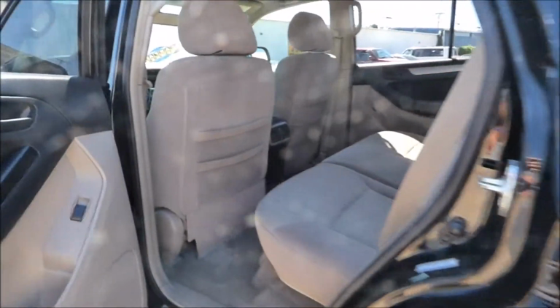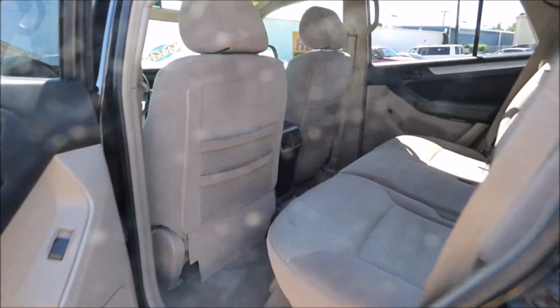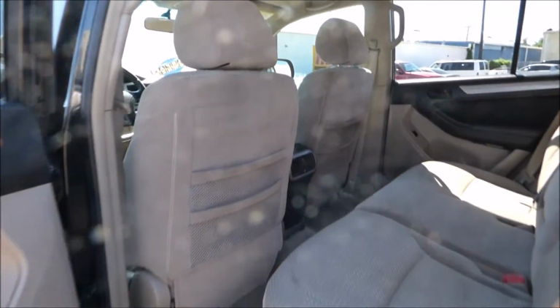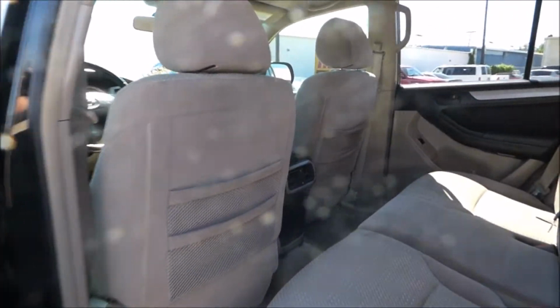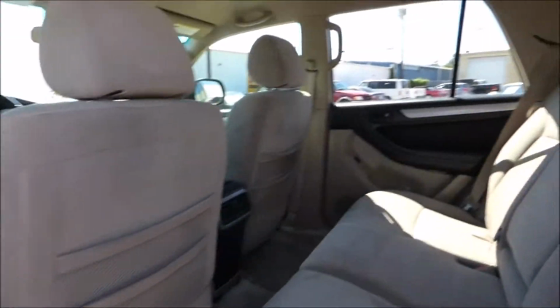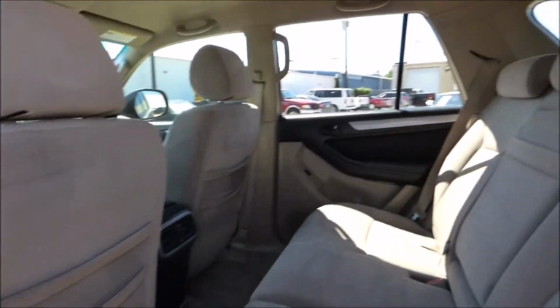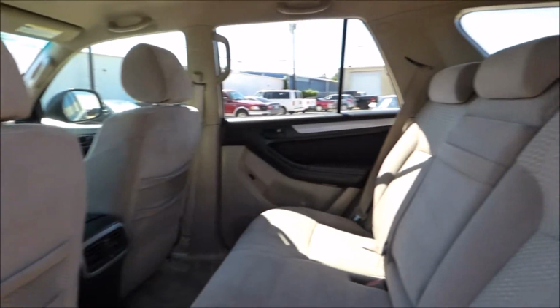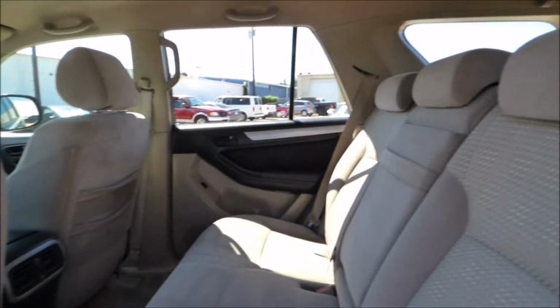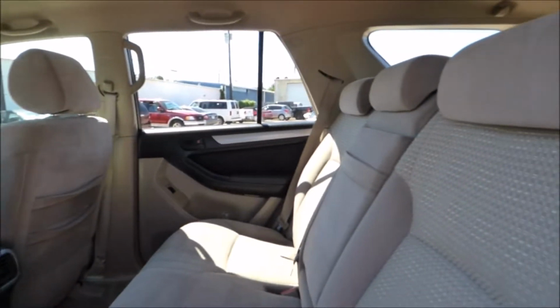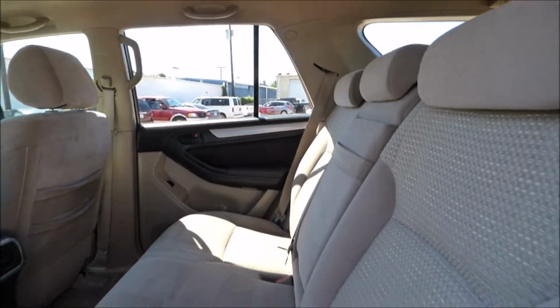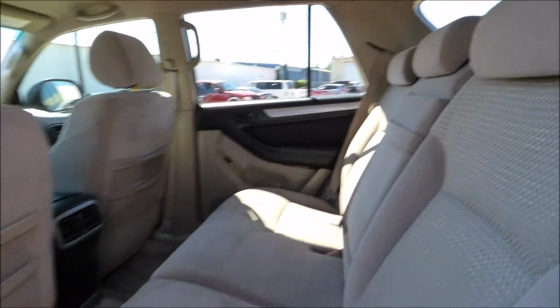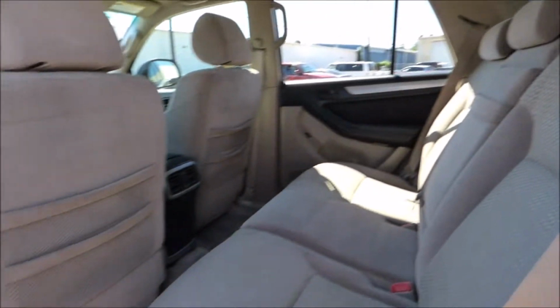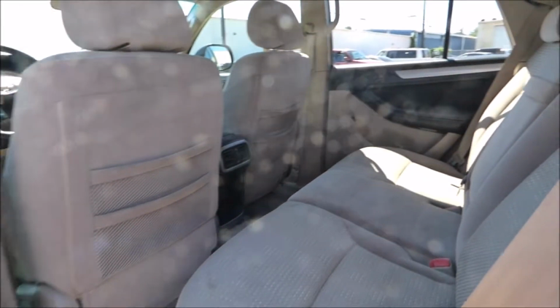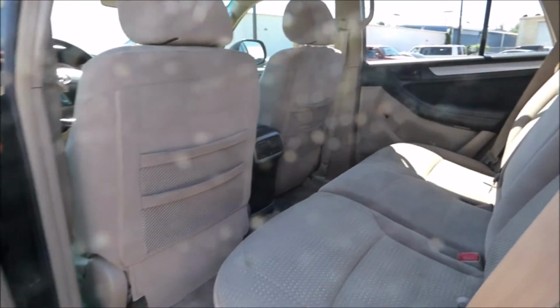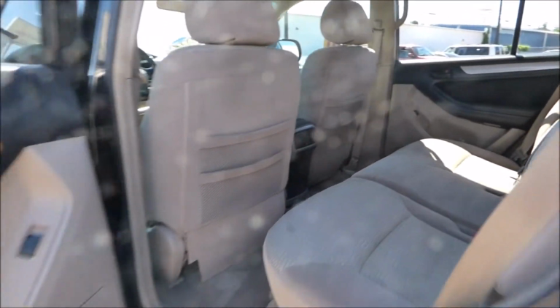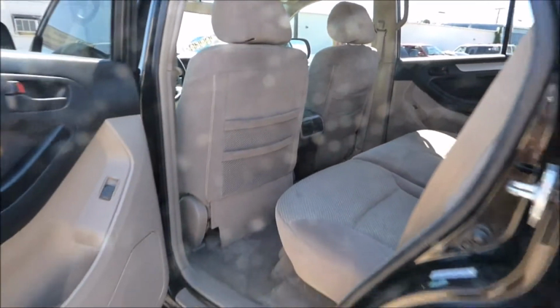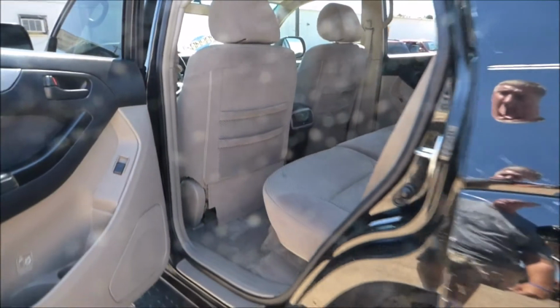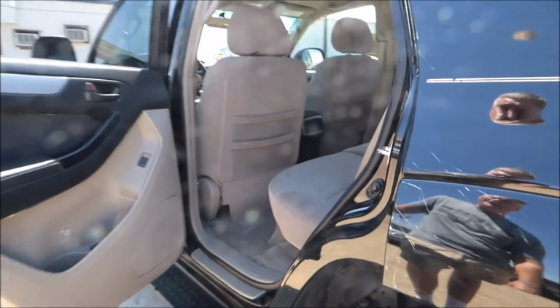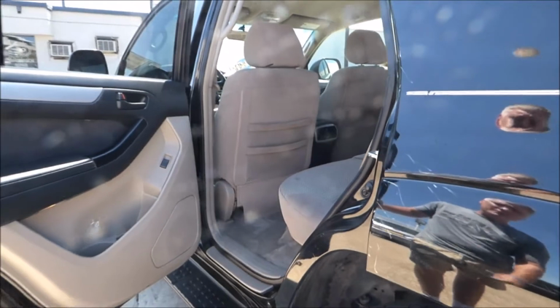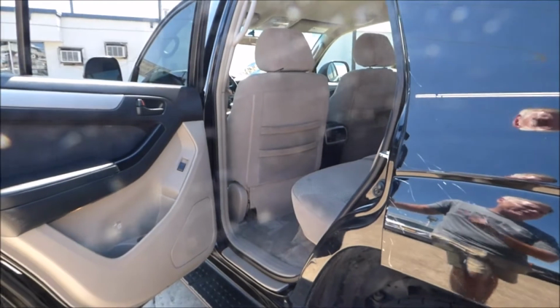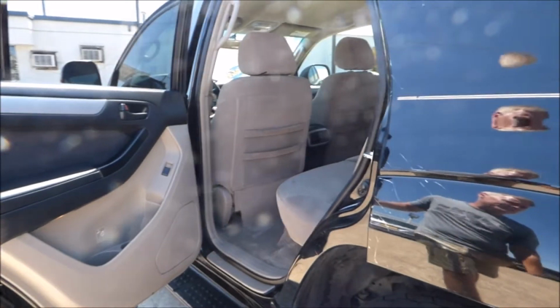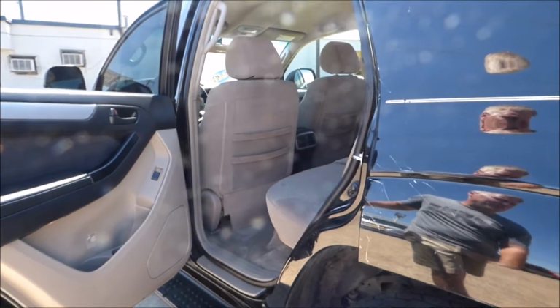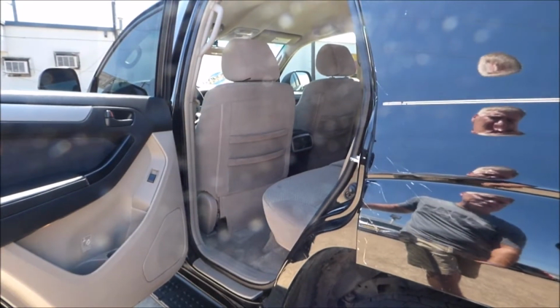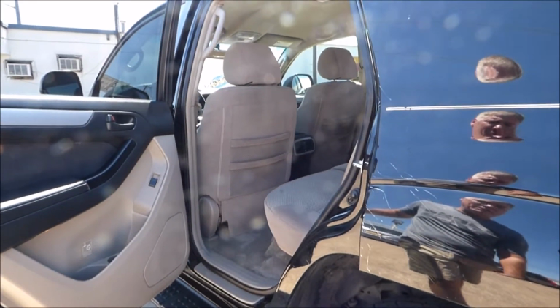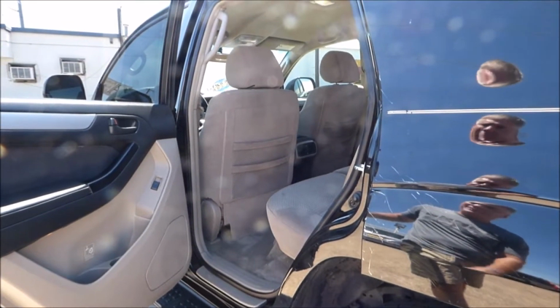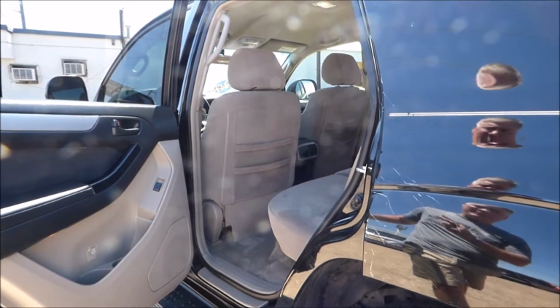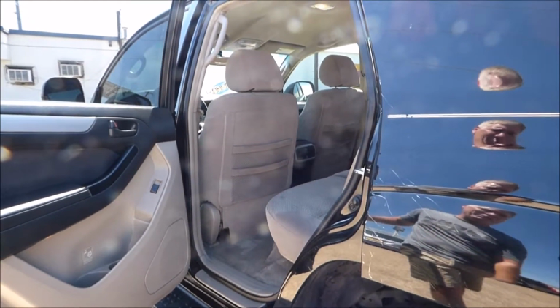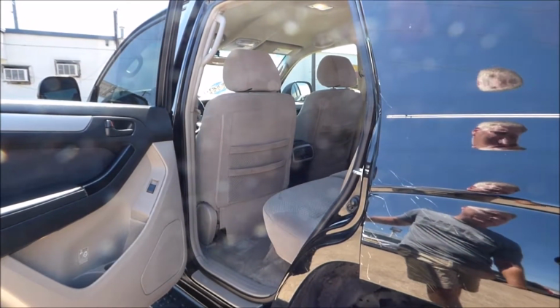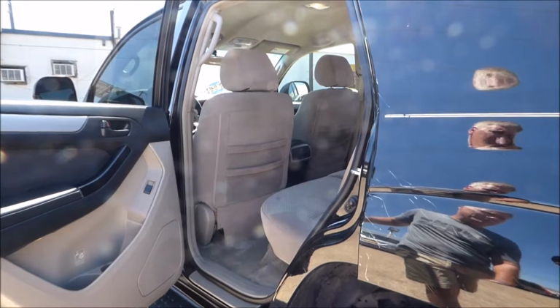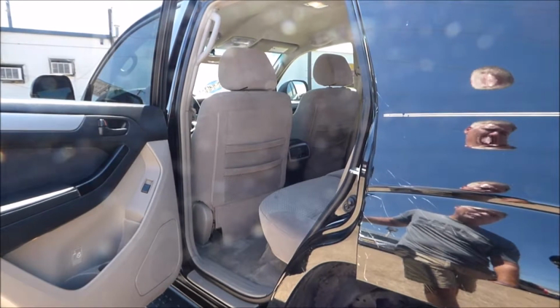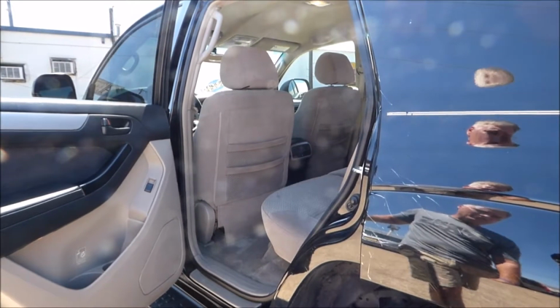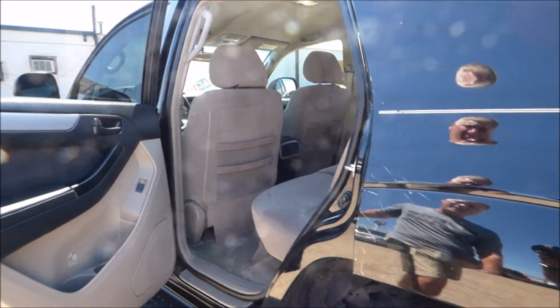The back seat has plenty of room for passengers. This would make a great first vehicle or for someone wanting a really reliable second vehicle. This may have 165,000 miles on it but it's like every other Toyota — it'll run a long, long time.